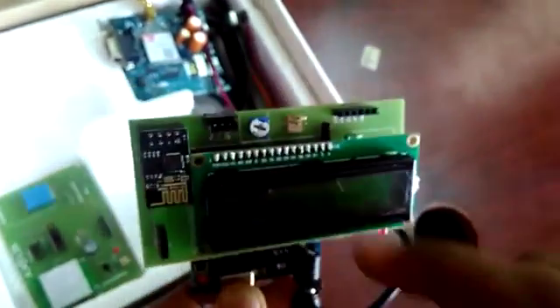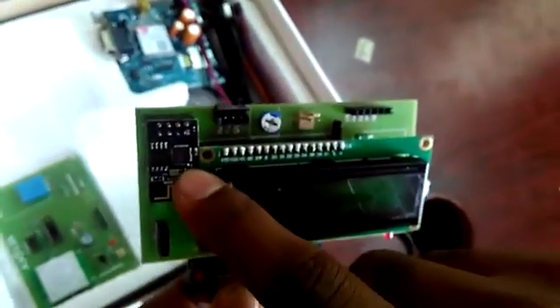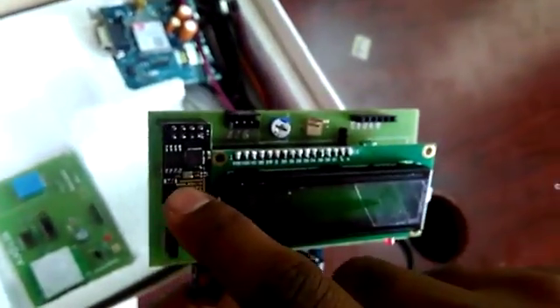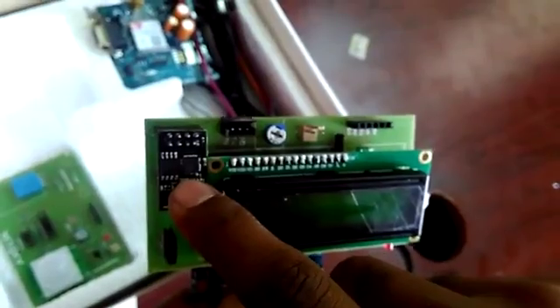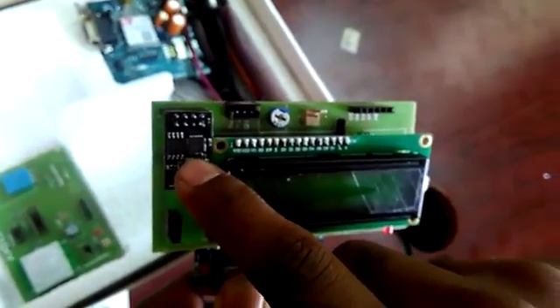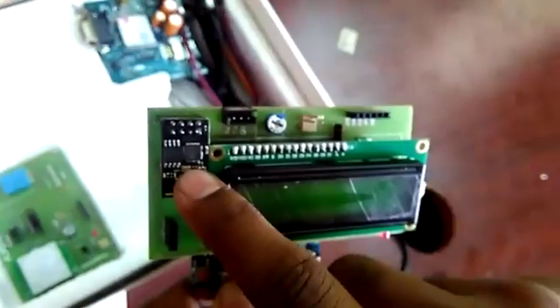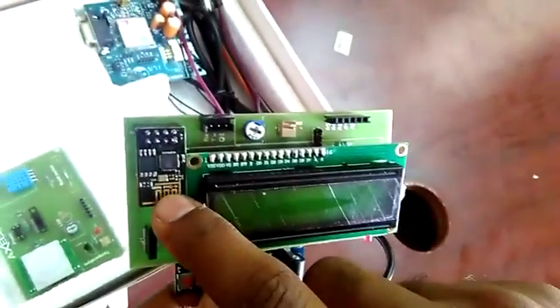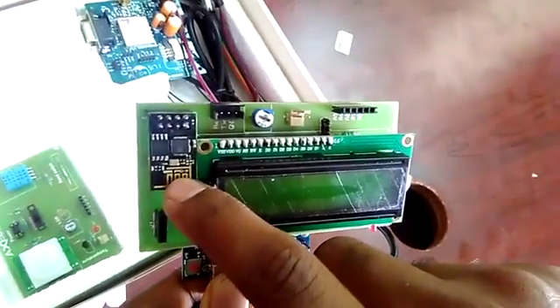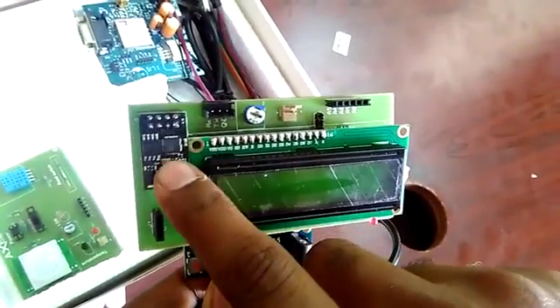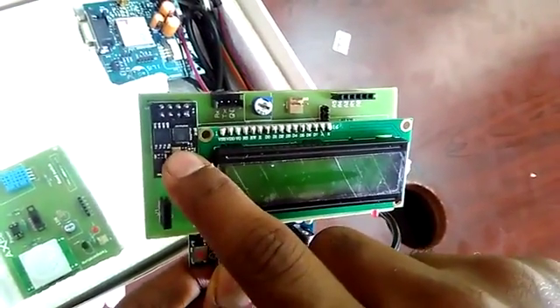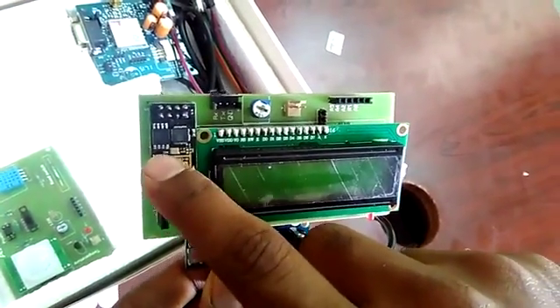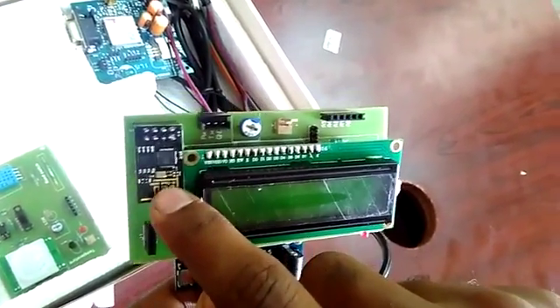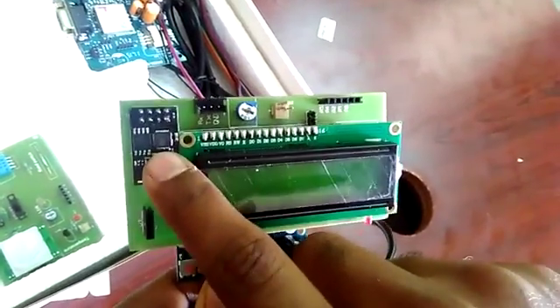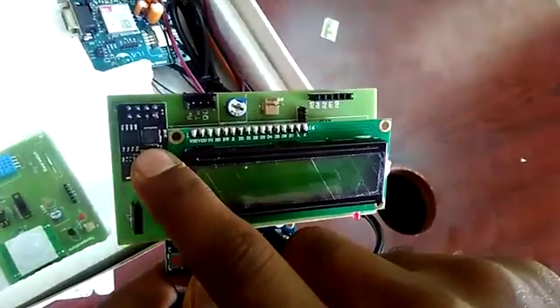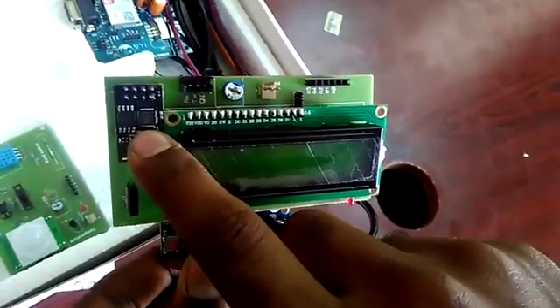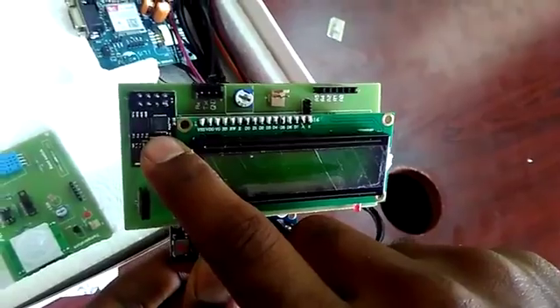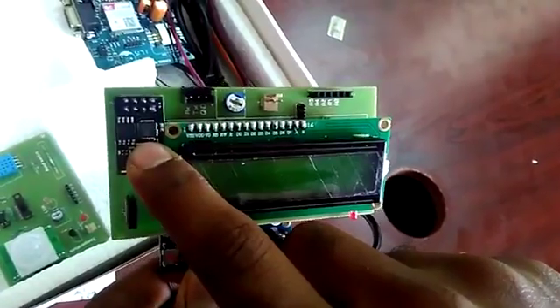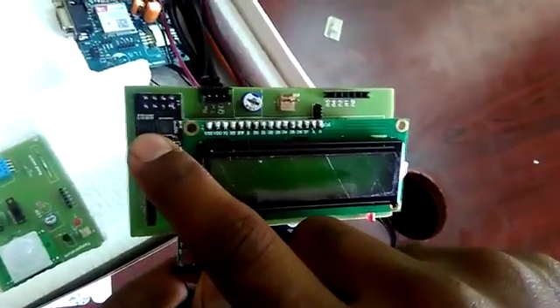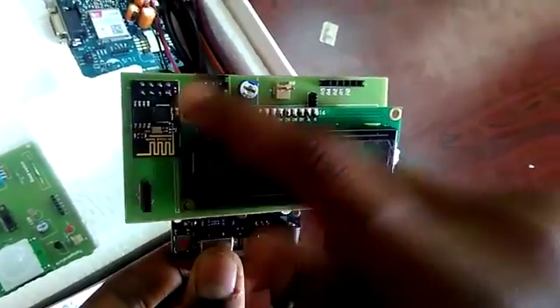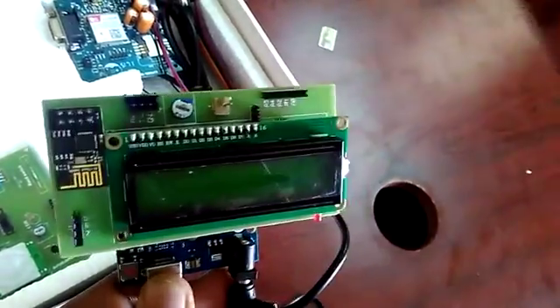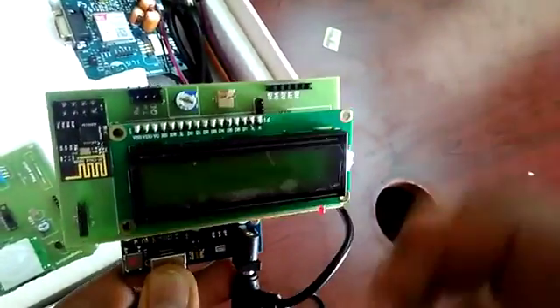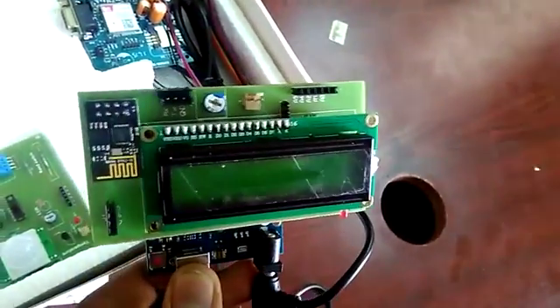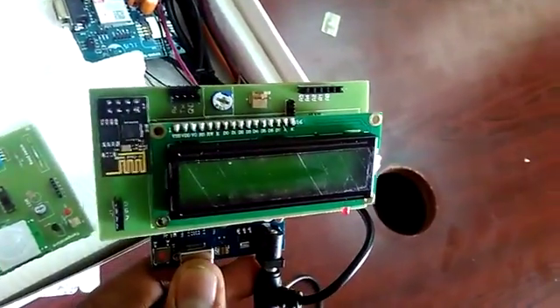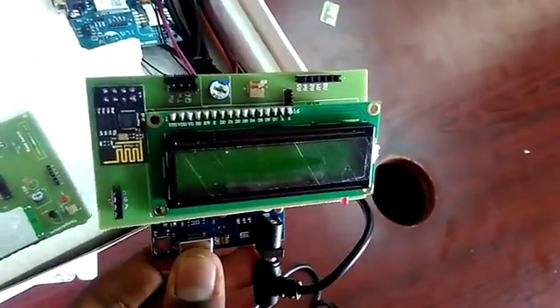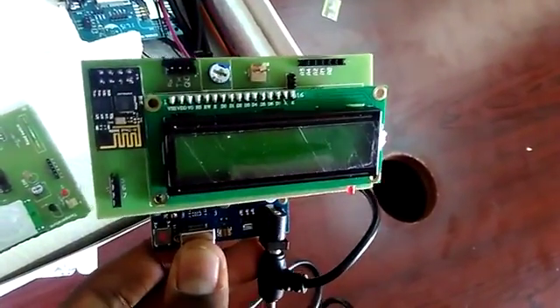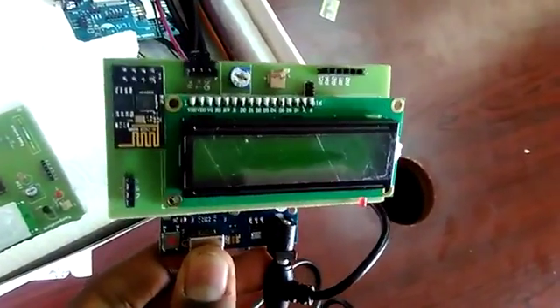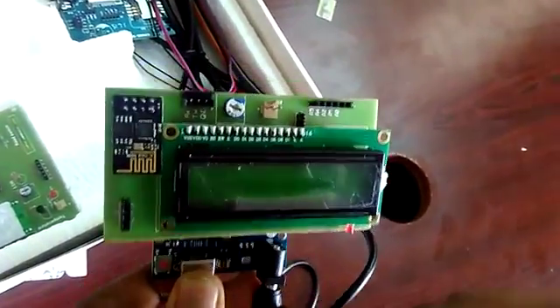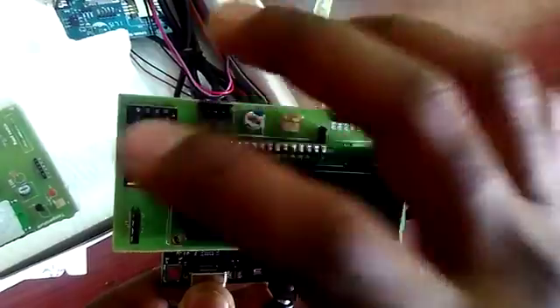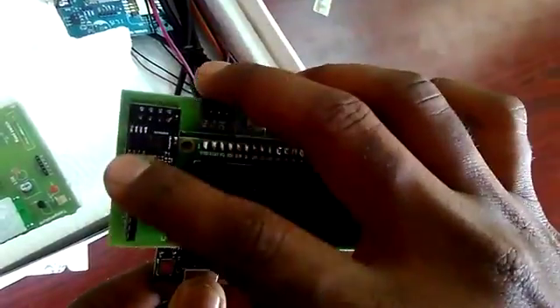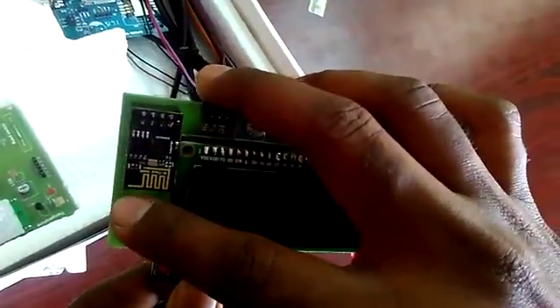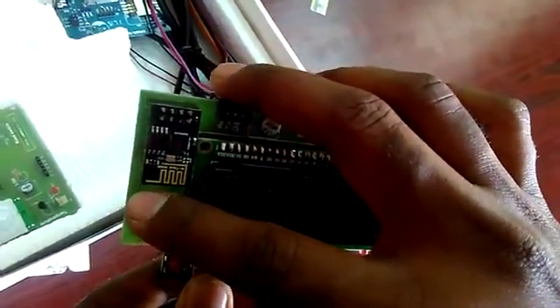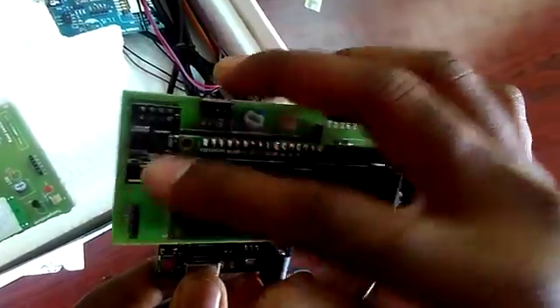When you connect it, there will be a blue color LED and a red color LED on this board. Red color means the power supply and blue color means it is trying to make some connection to your router. Make sure the red color LED is on.